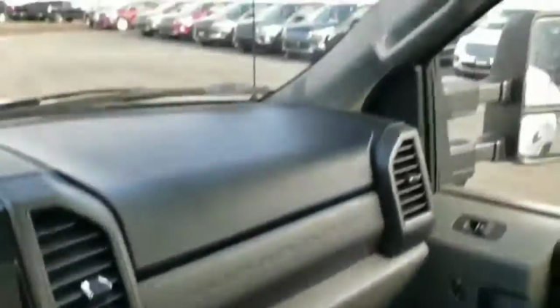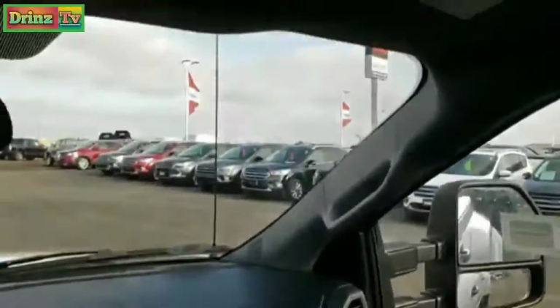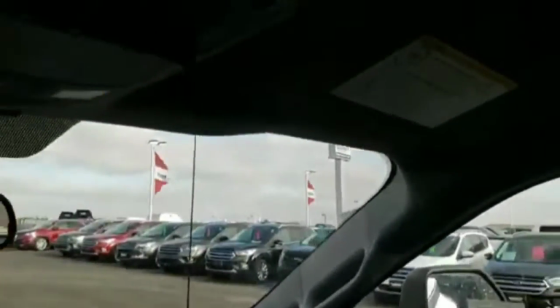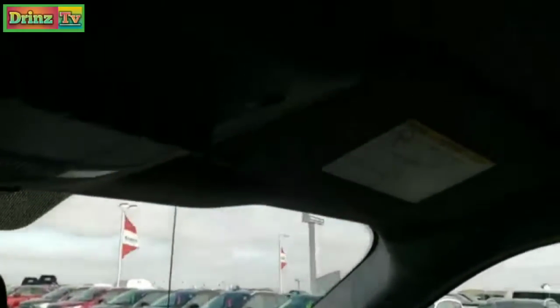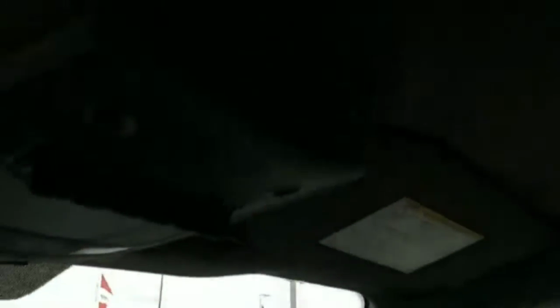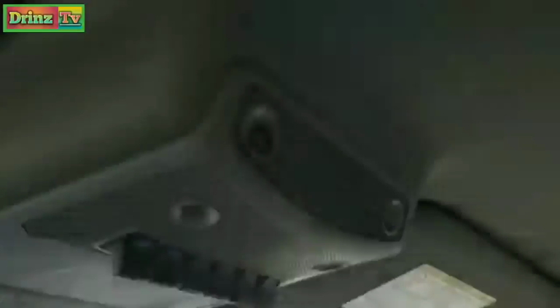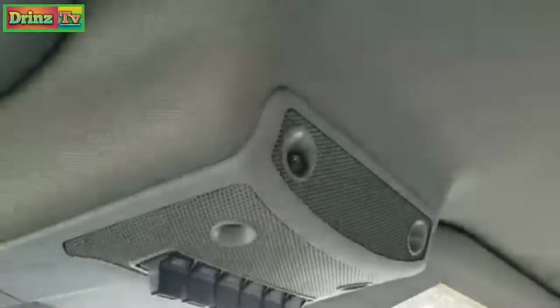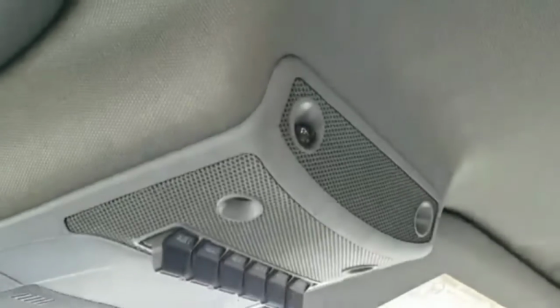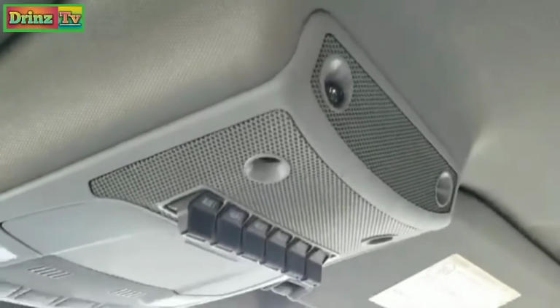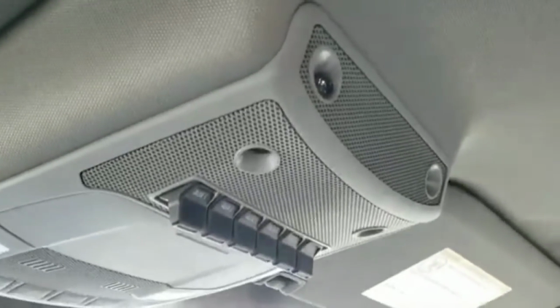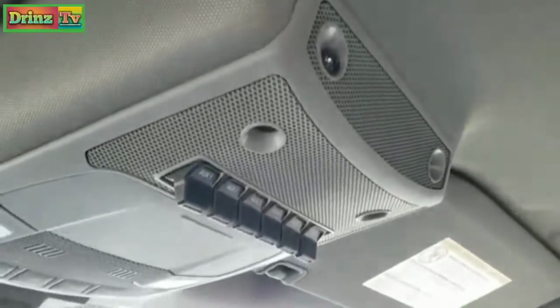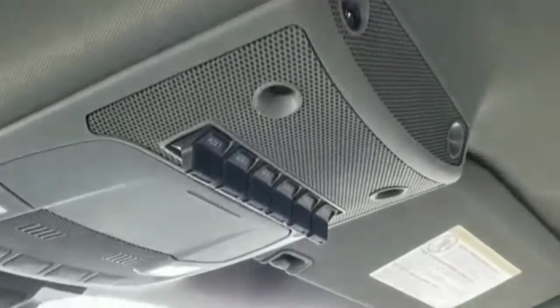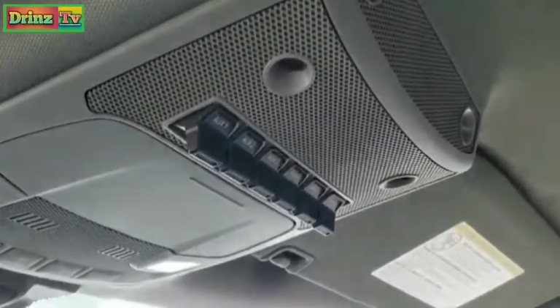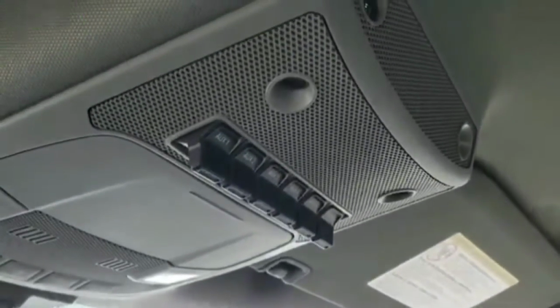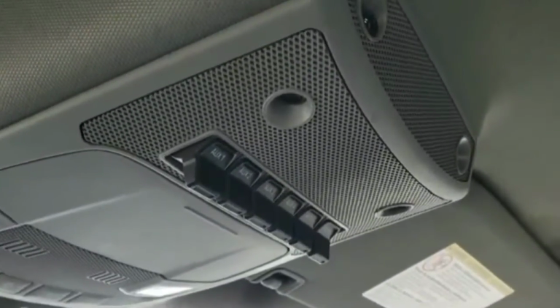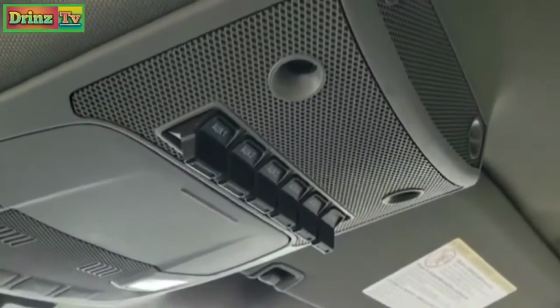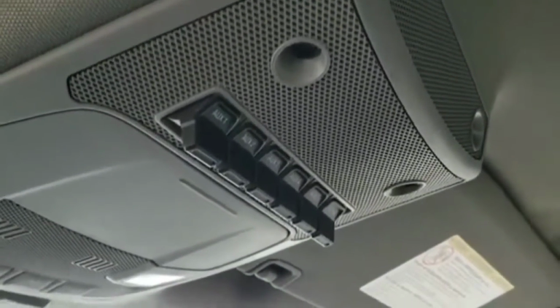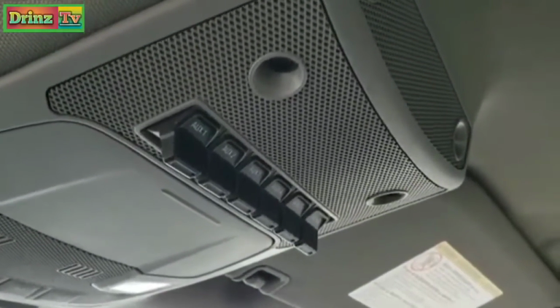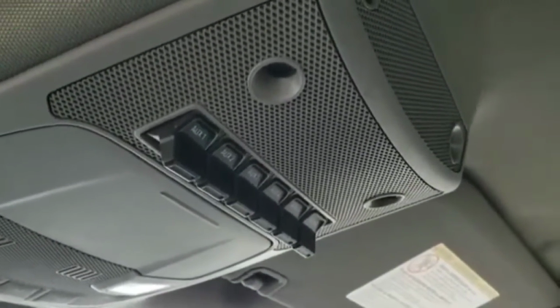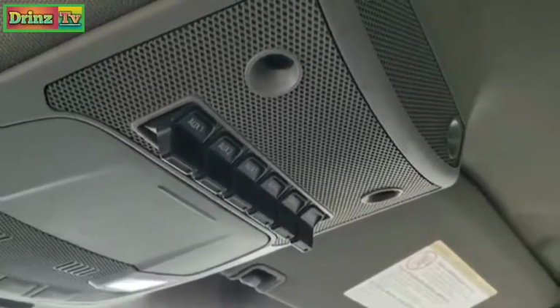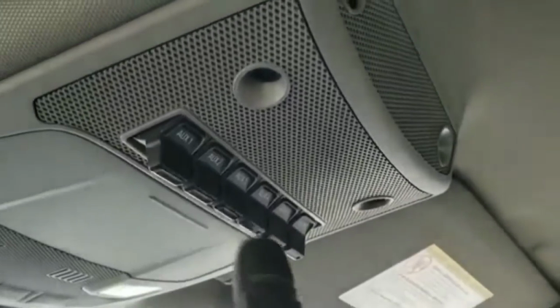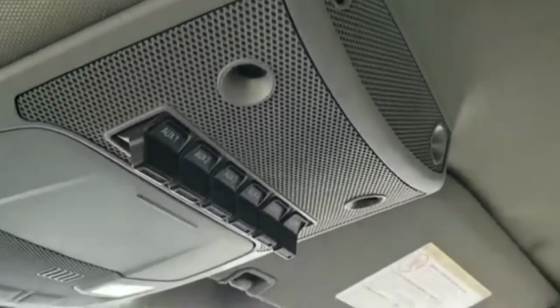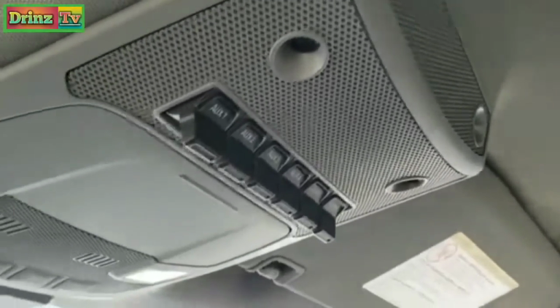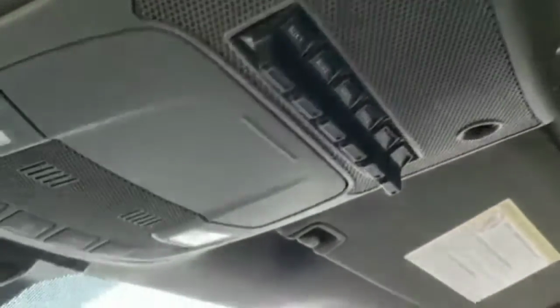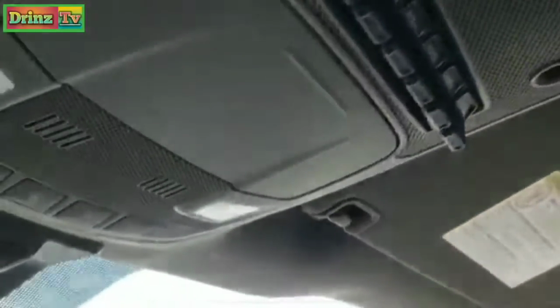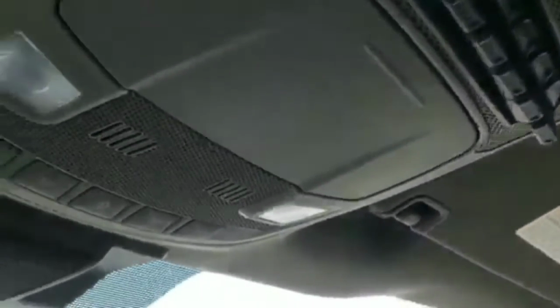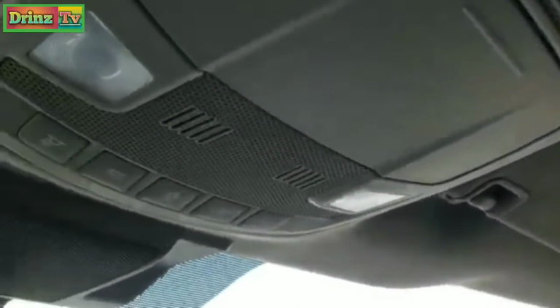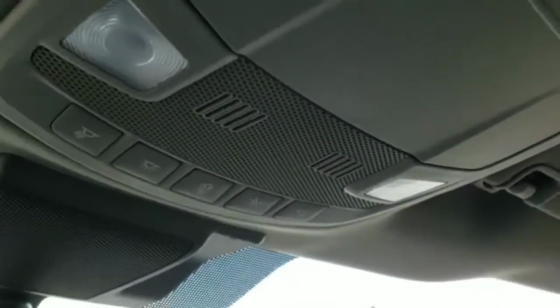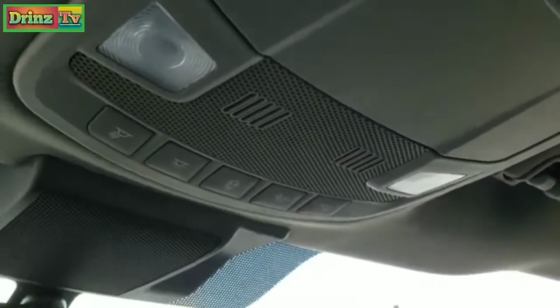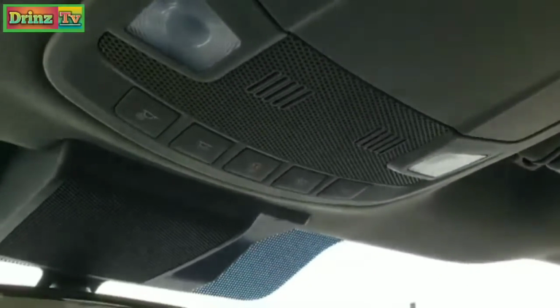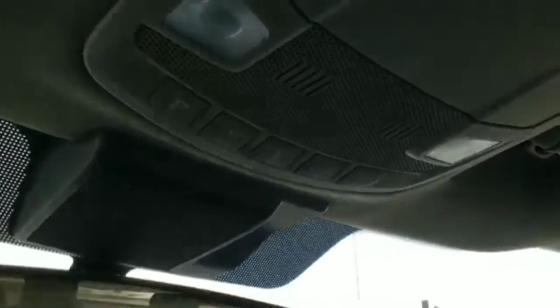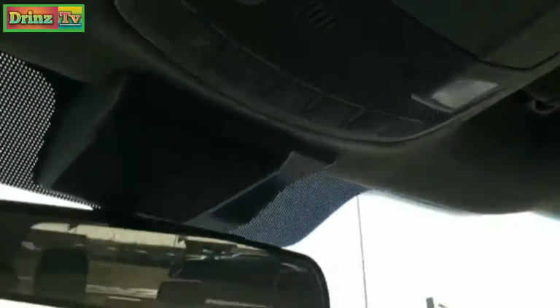This one also has your map lights and interior lighting. You get six auxiliary upfitter switches, and then your map lights are right there.